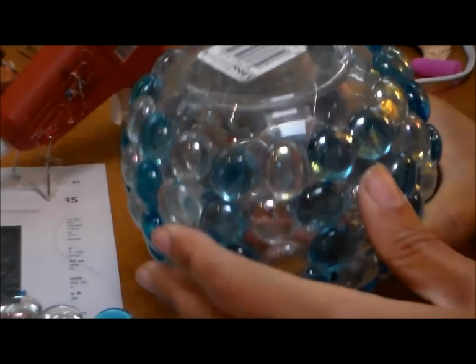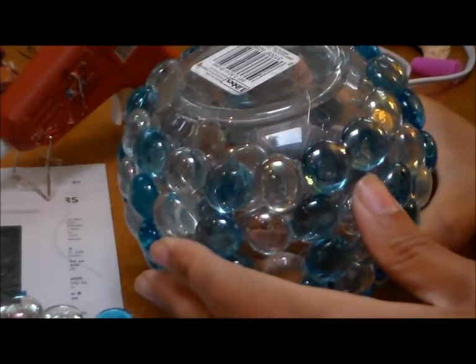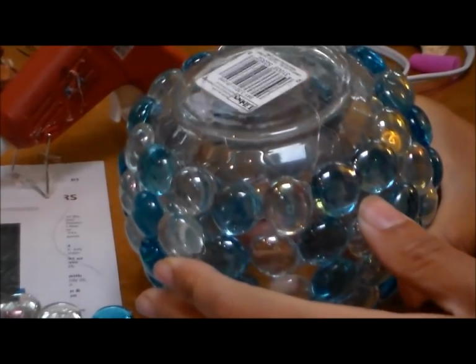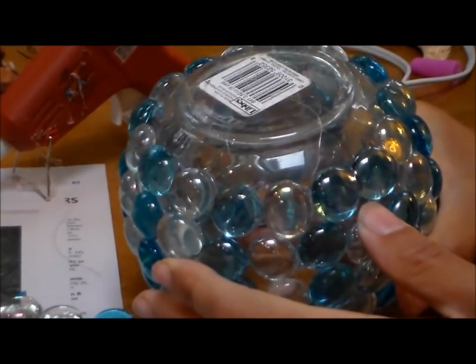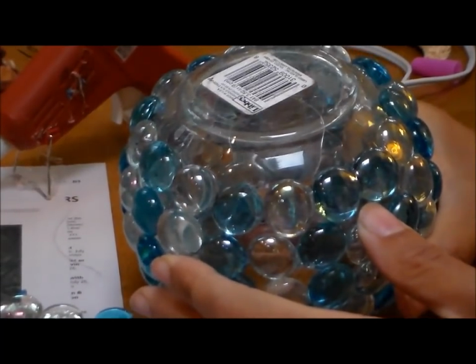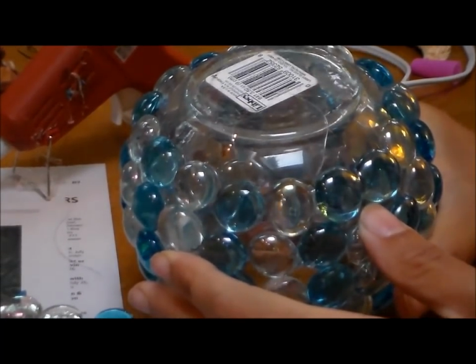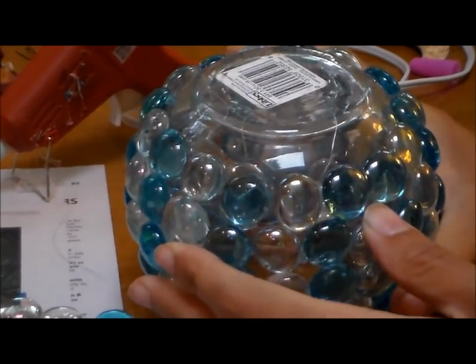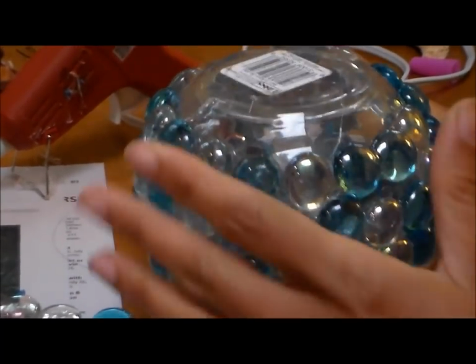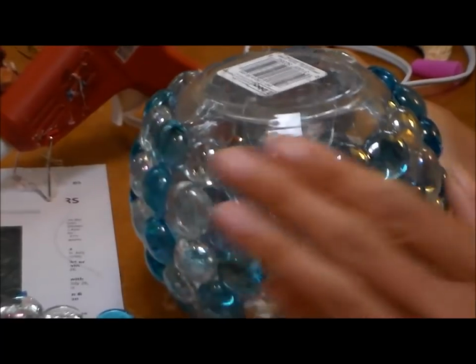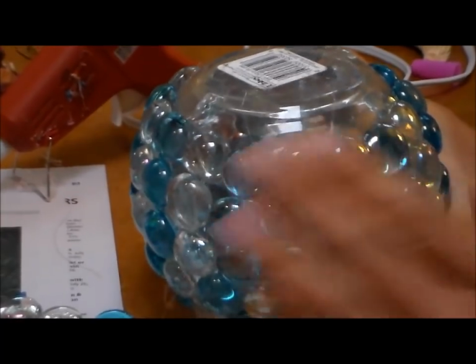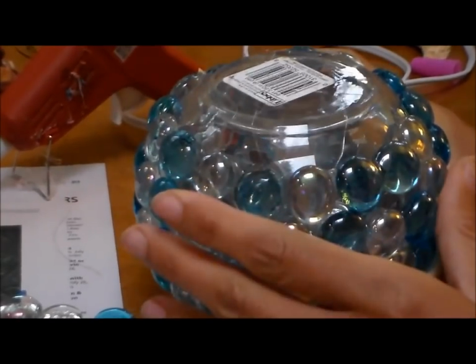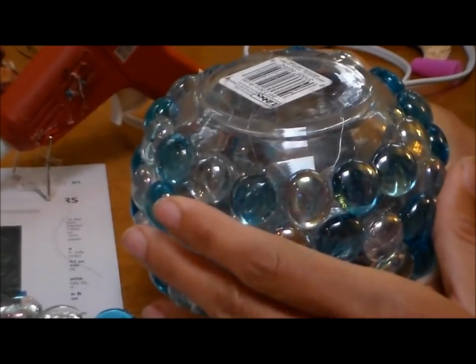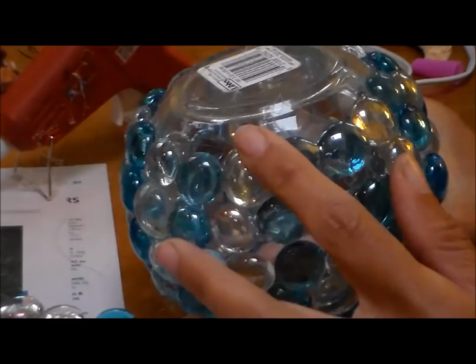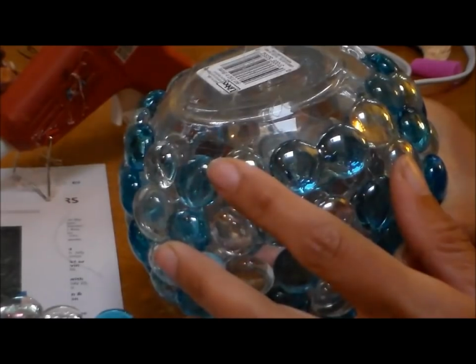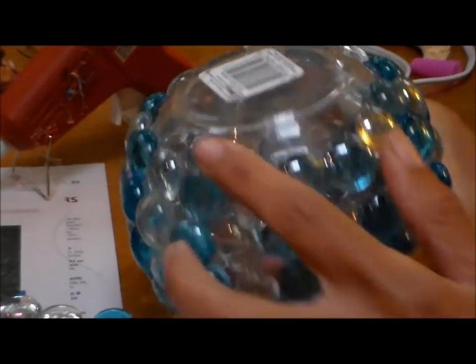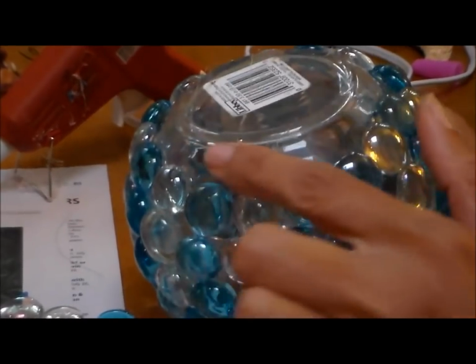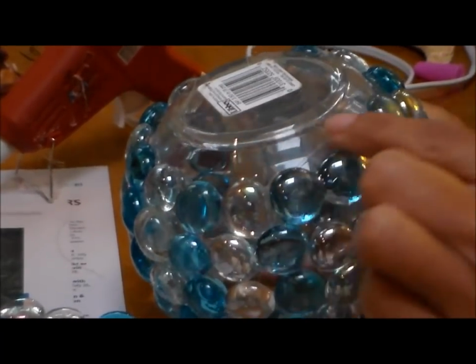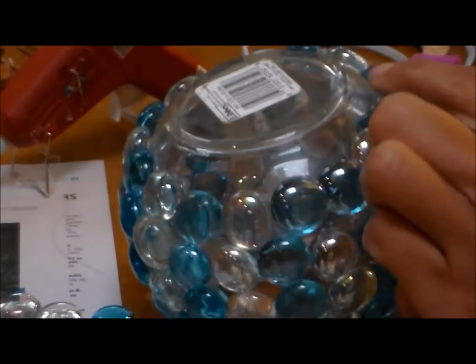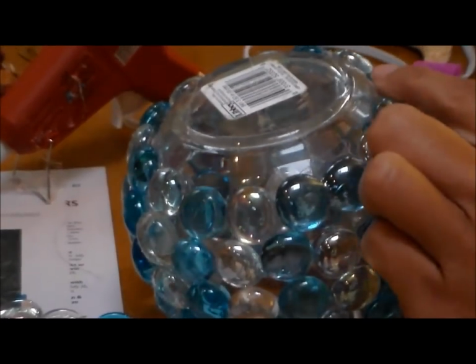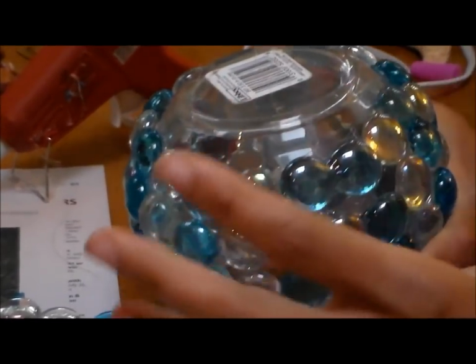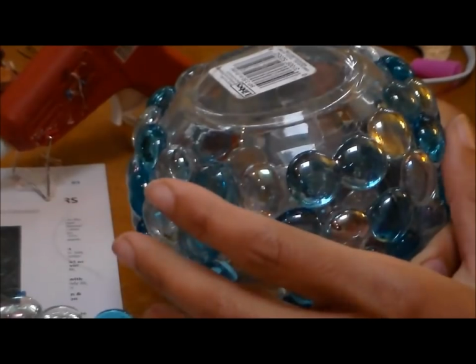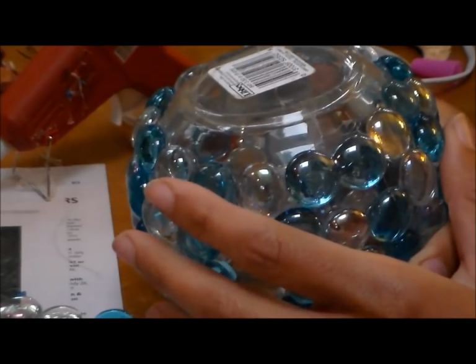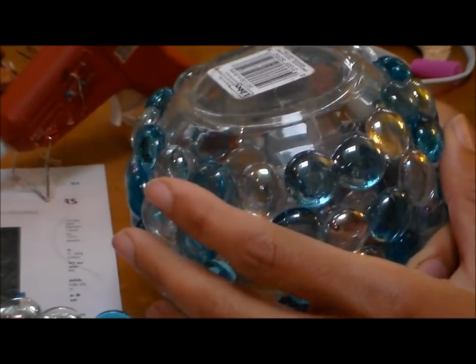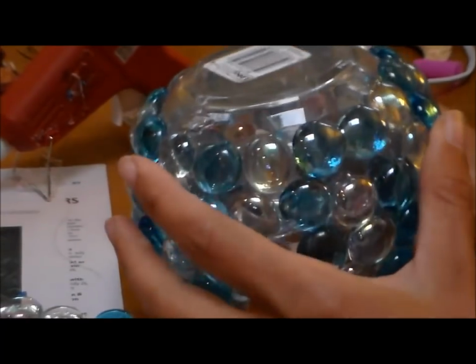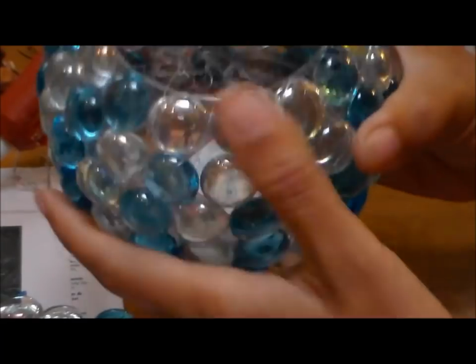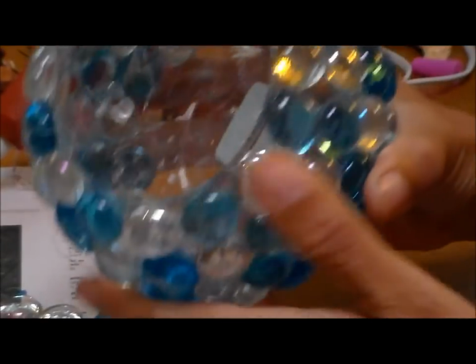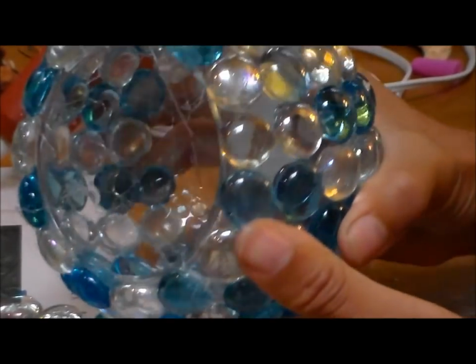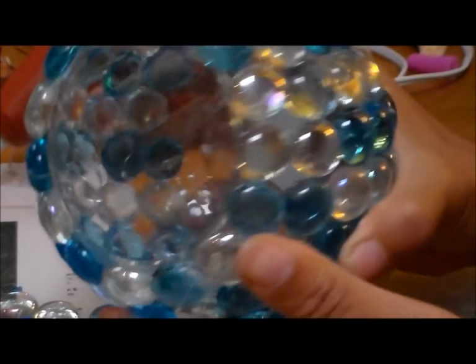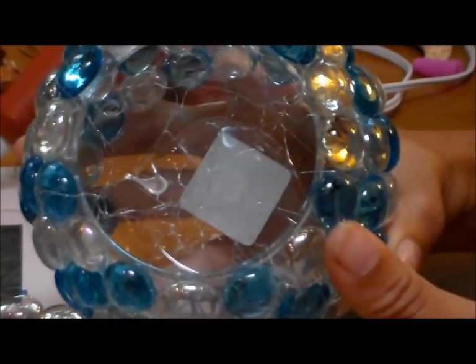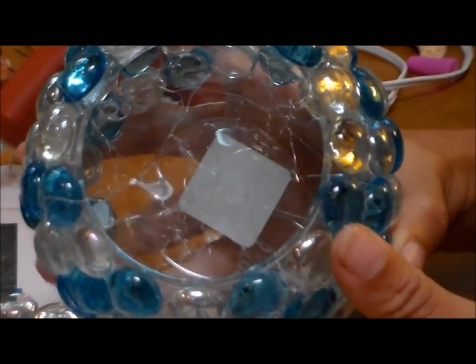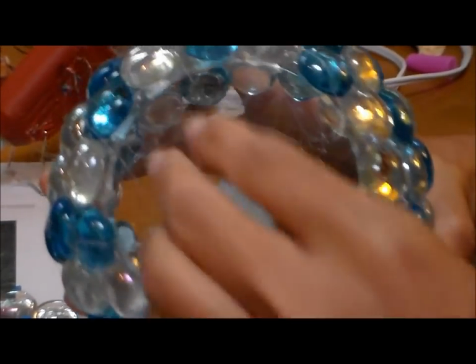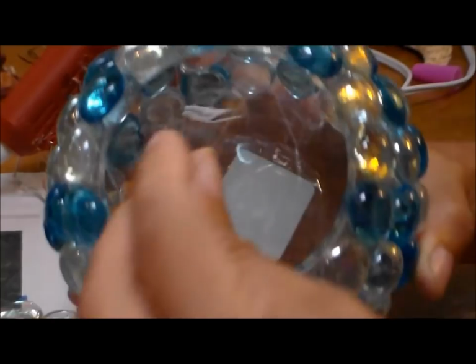I turned my votive upside down so I can get the bottom easier. You do not need to put any more beads right around the bottom so that your votive is stable. And now it's time to clean up the glue web.